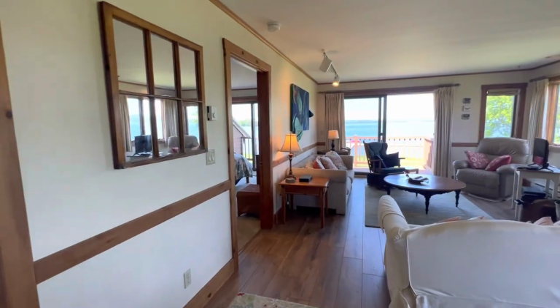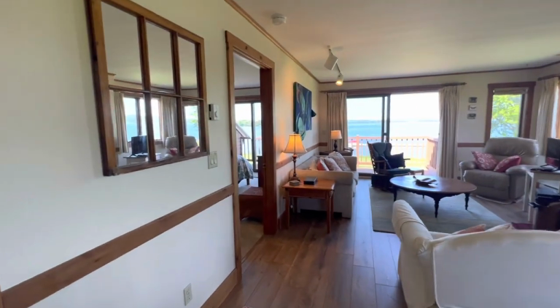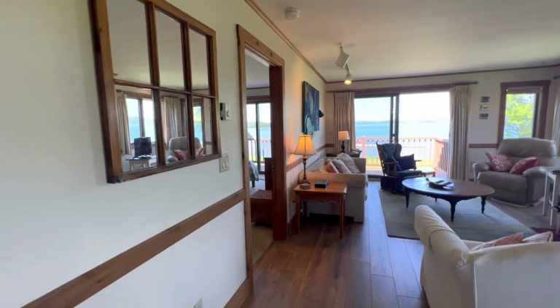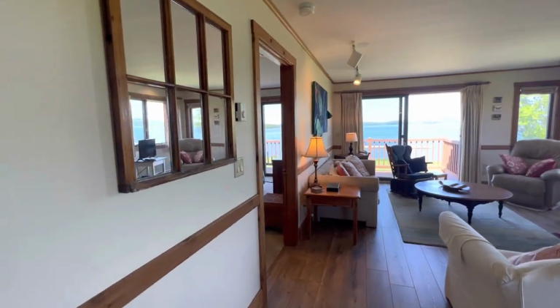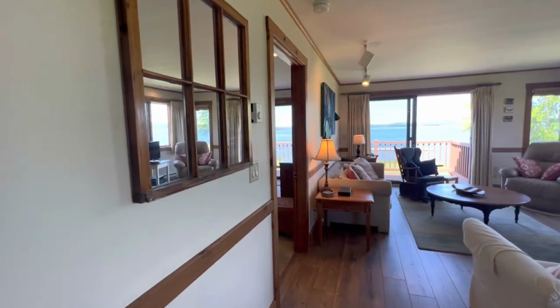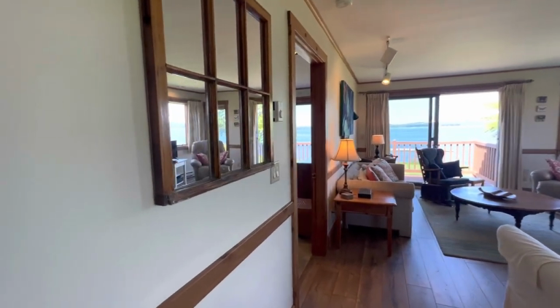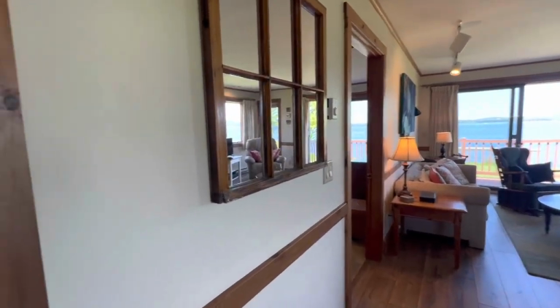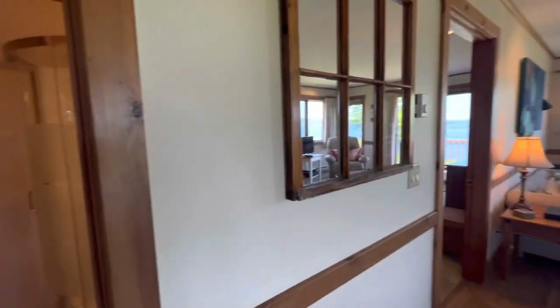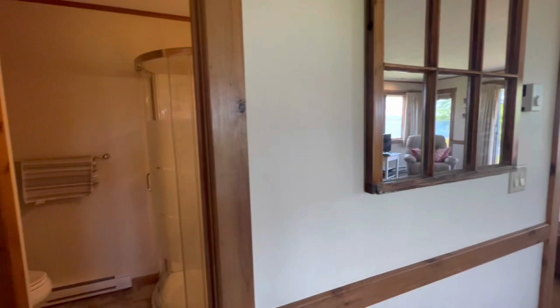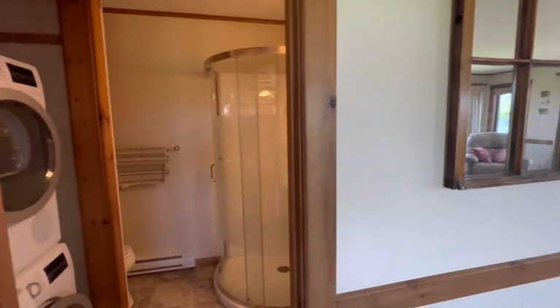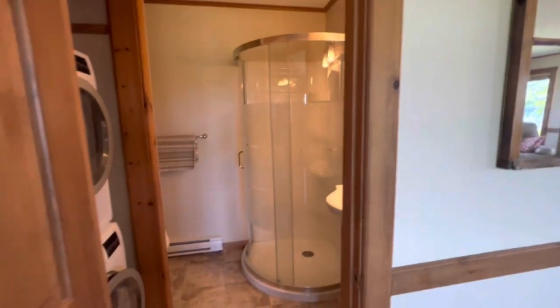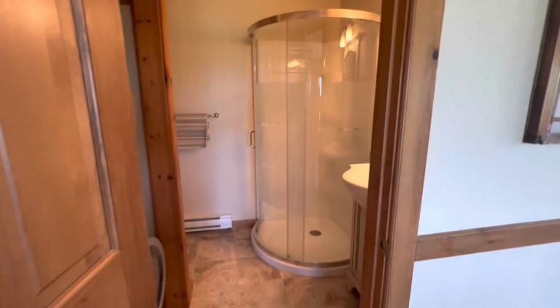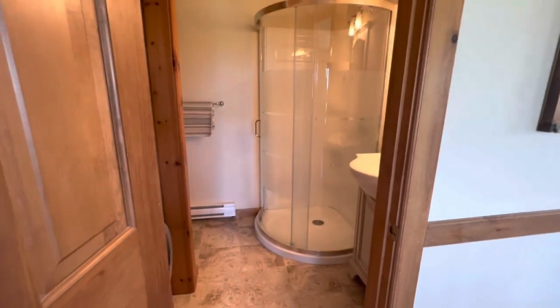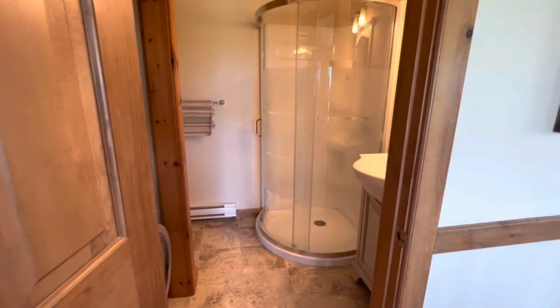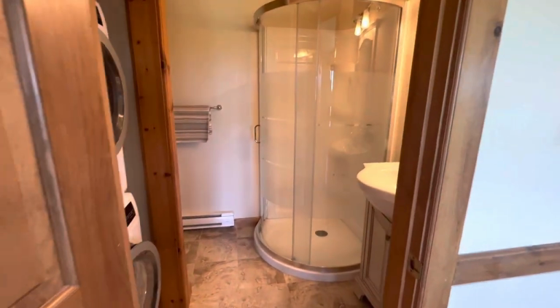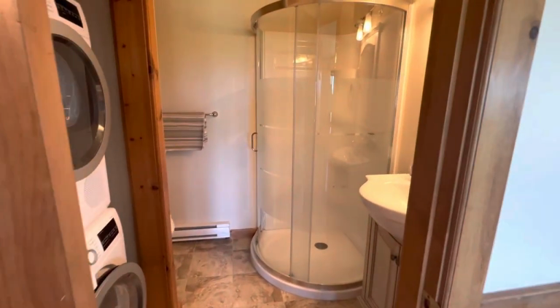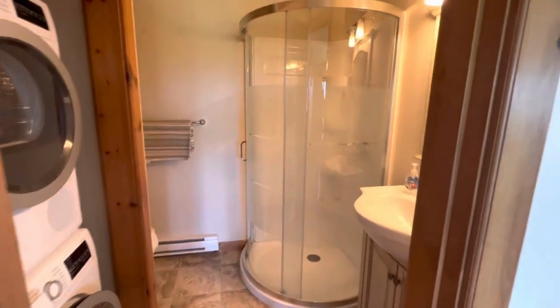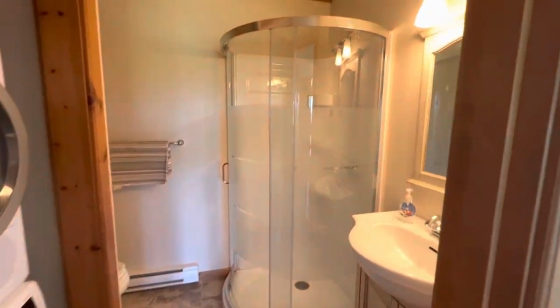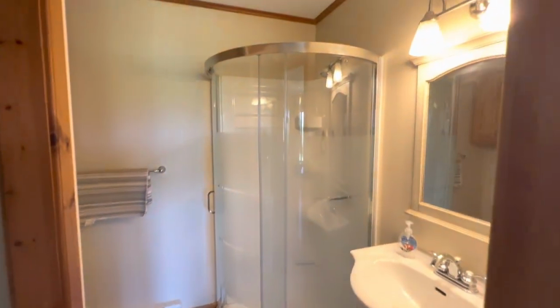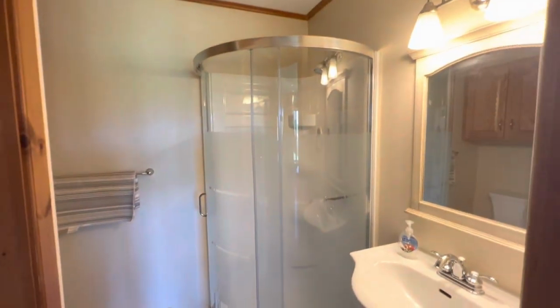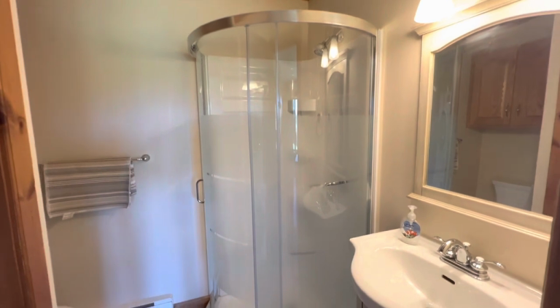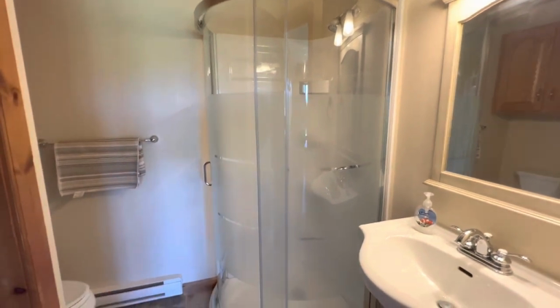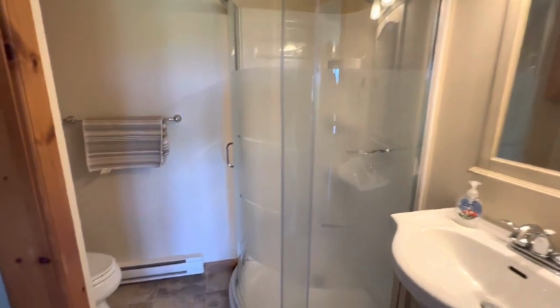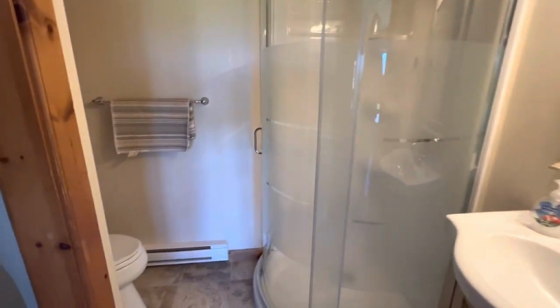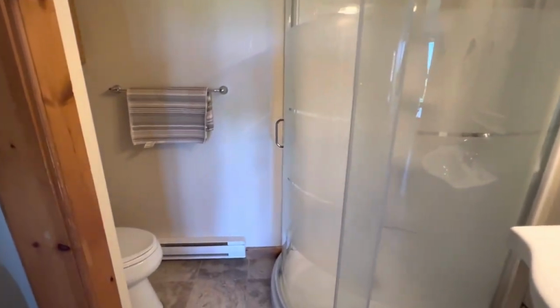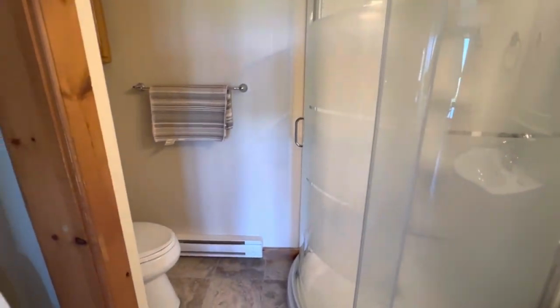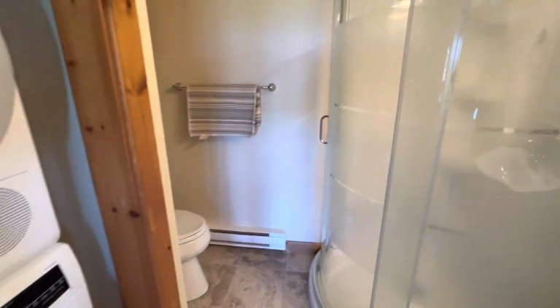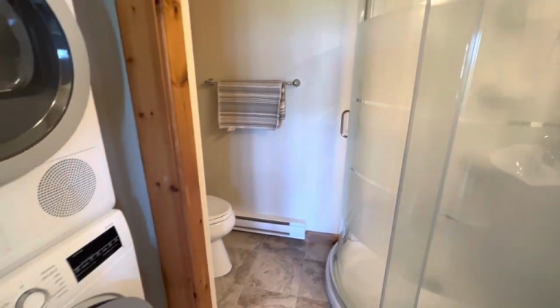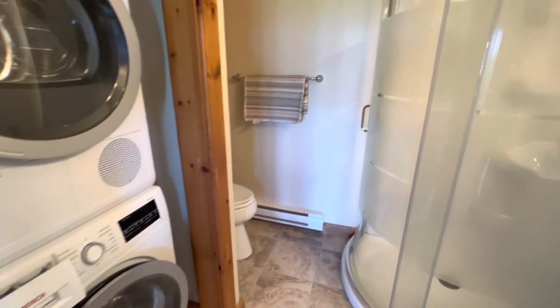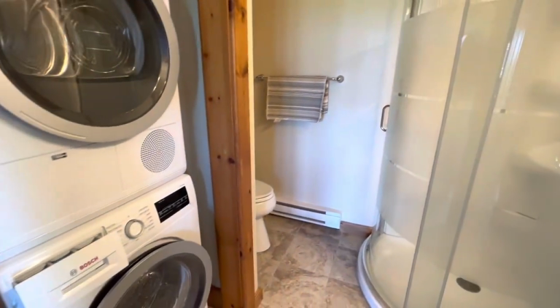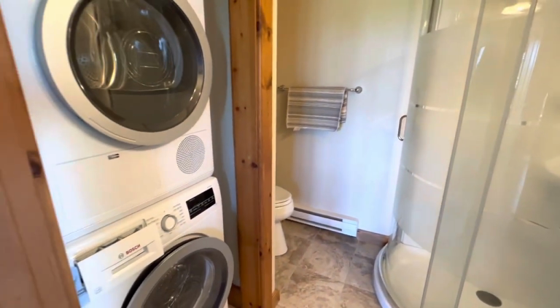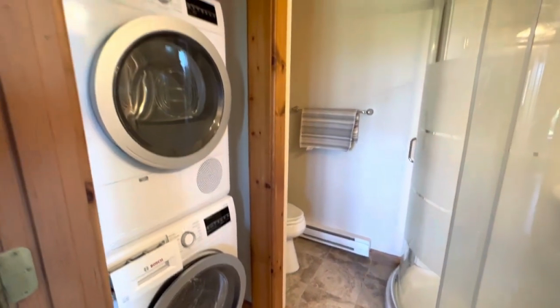We do have a powder room here. Nice stand-up shower, tile floor, laundry.